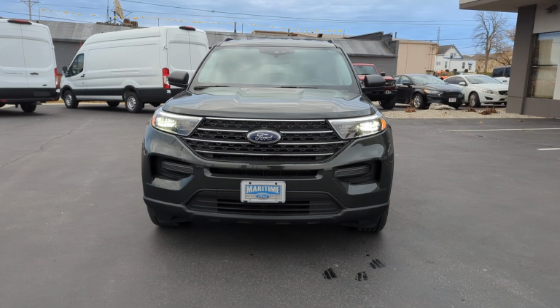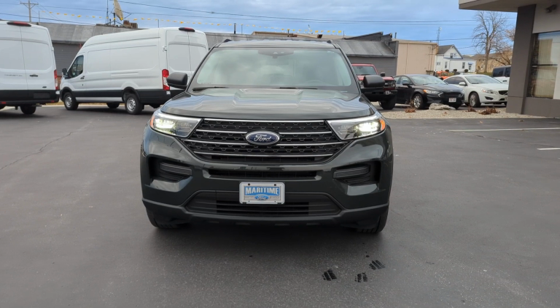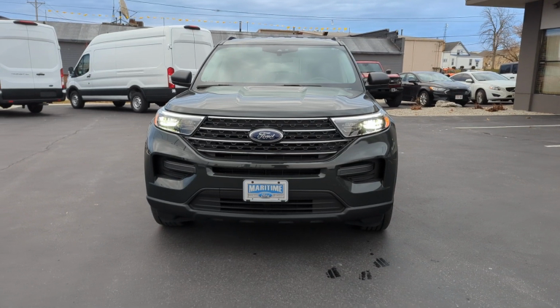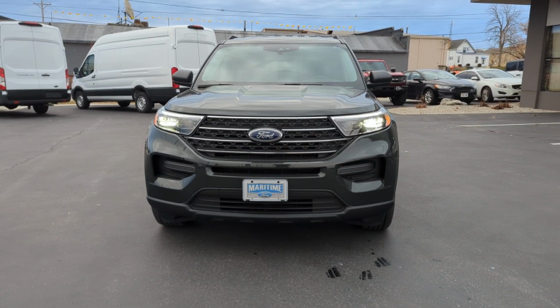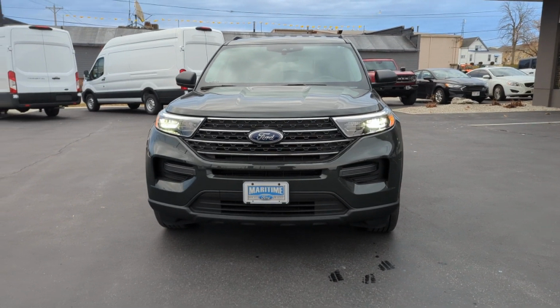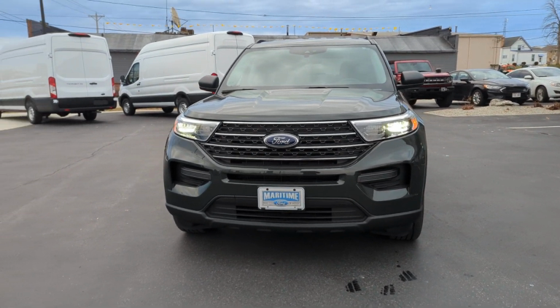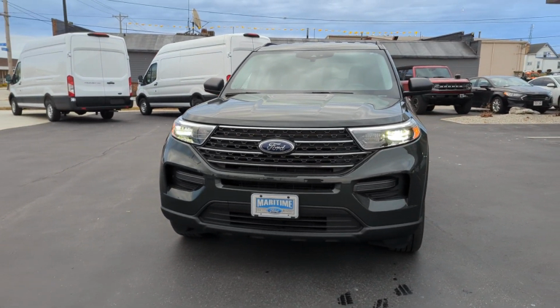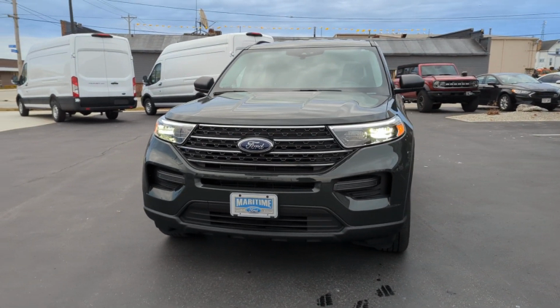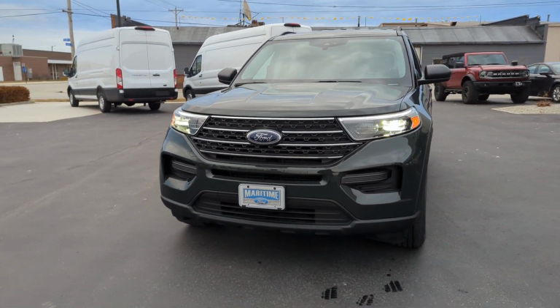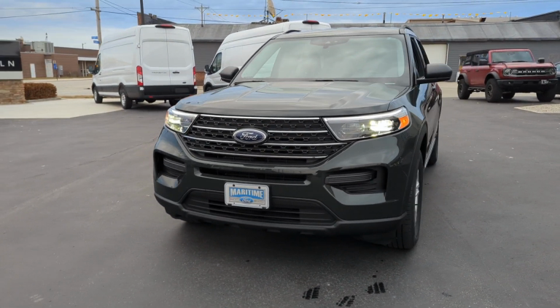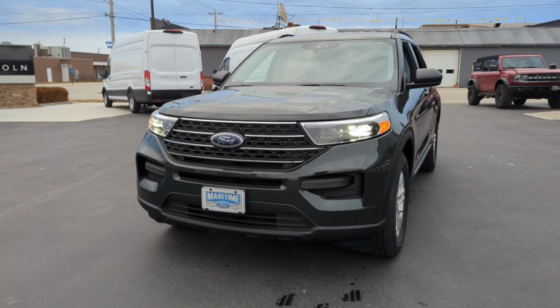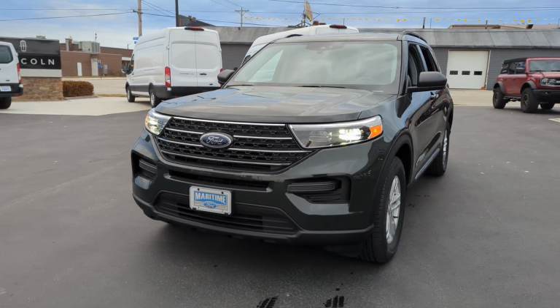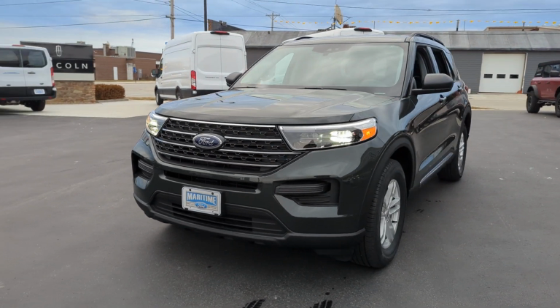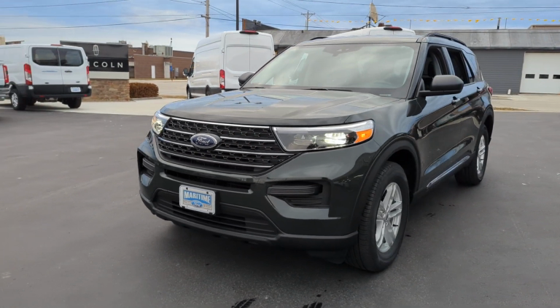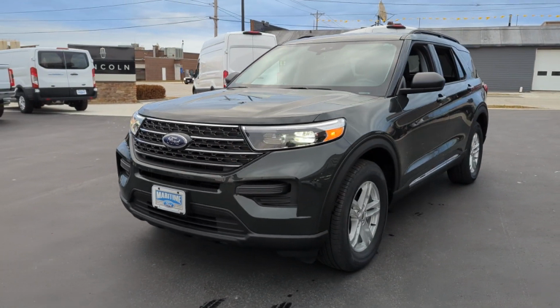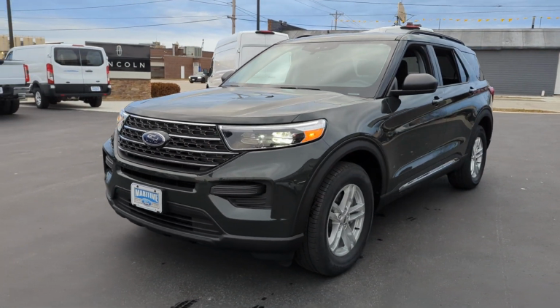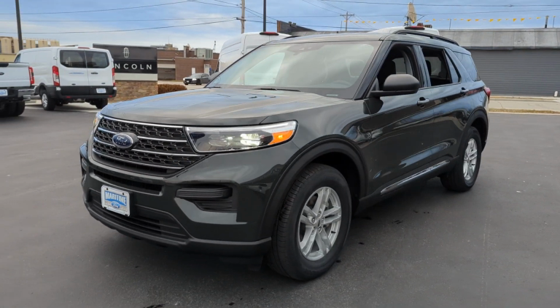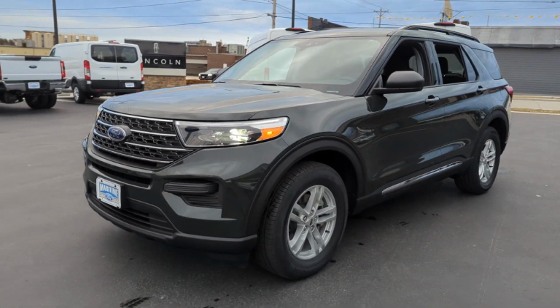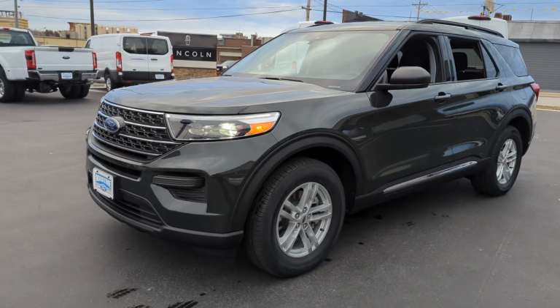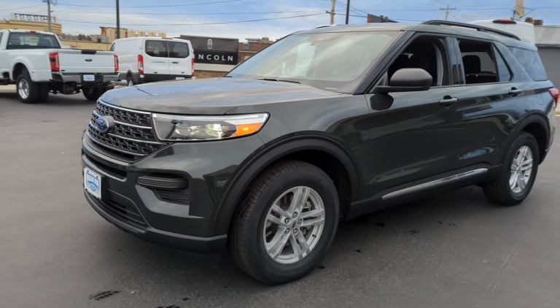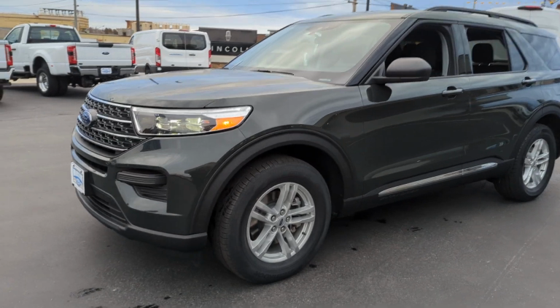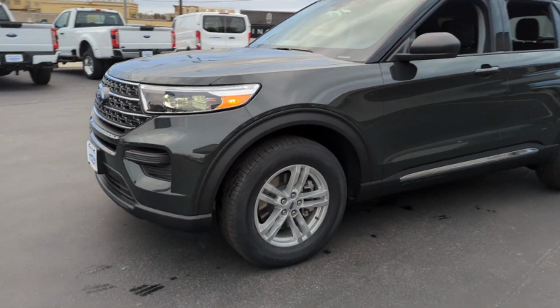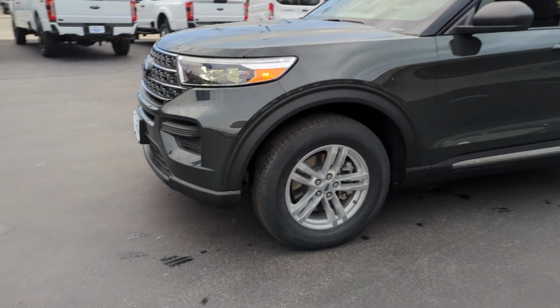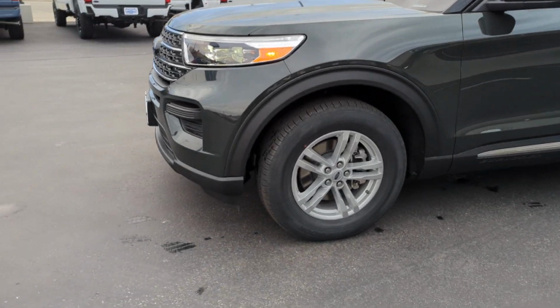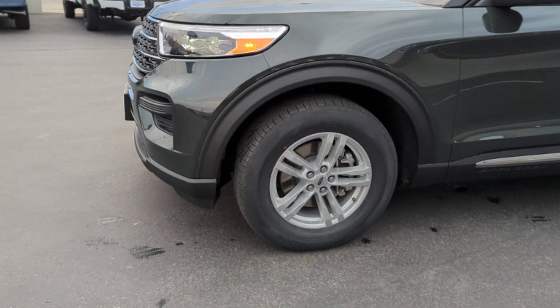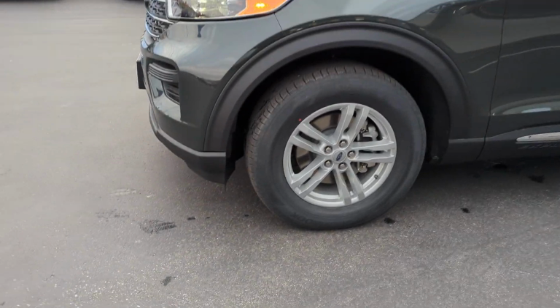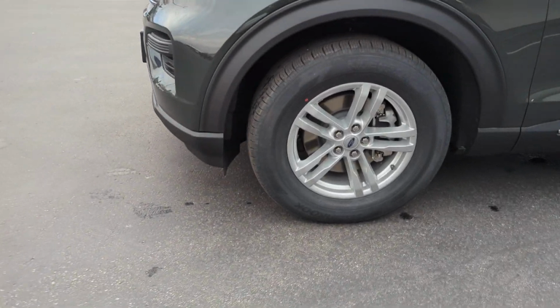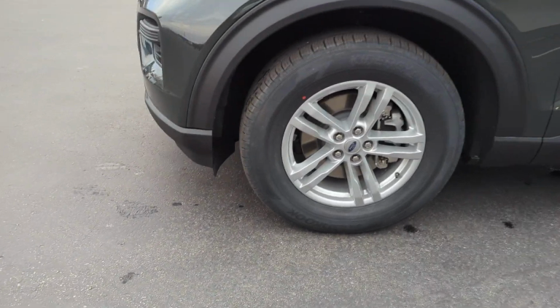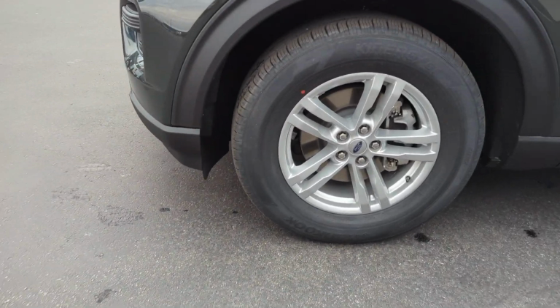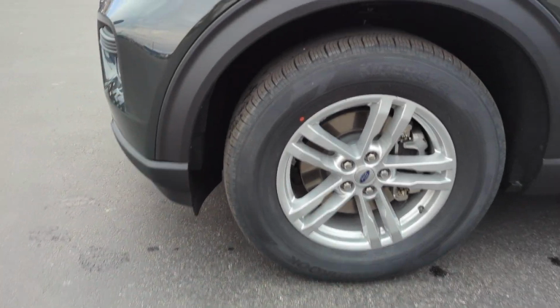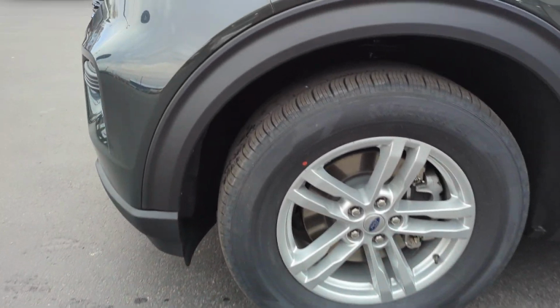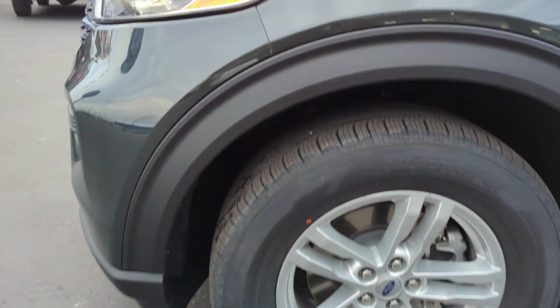Go home happy with the 2023 Ford Explorer. Here's an Explorer that brings an uncompromising spirit to all your adventures.